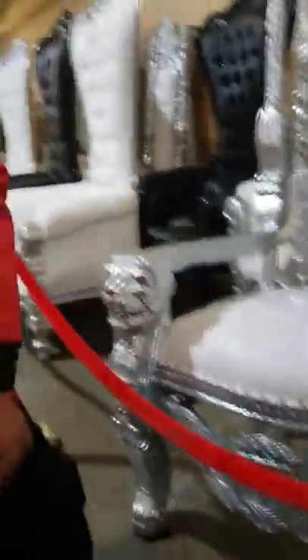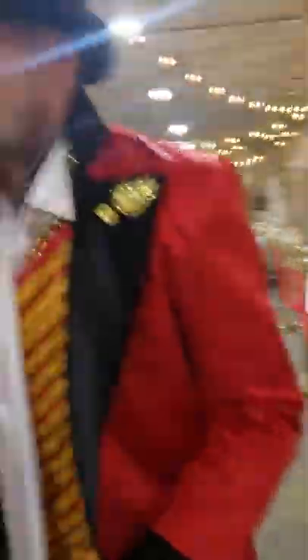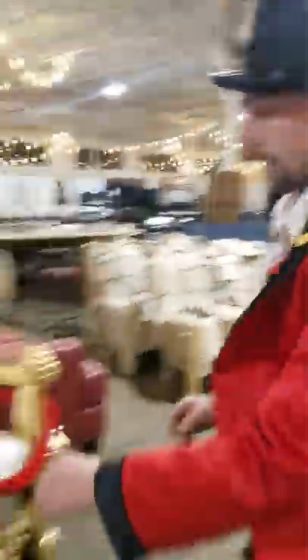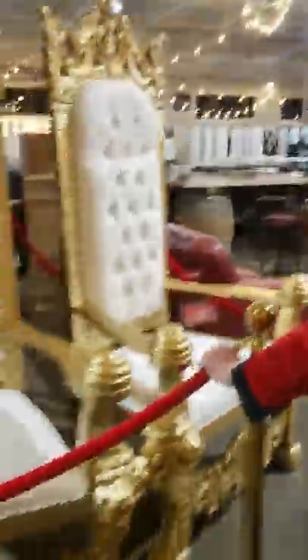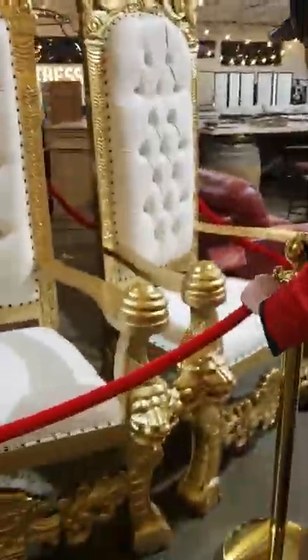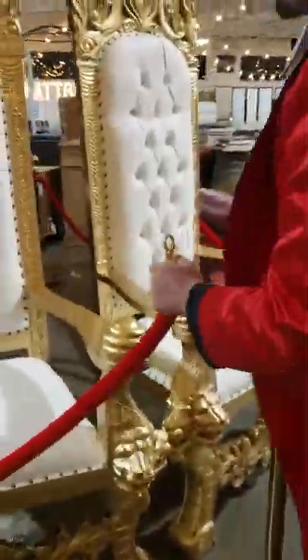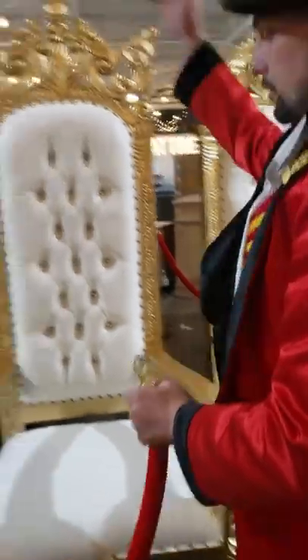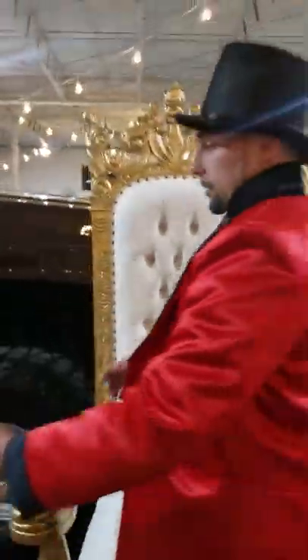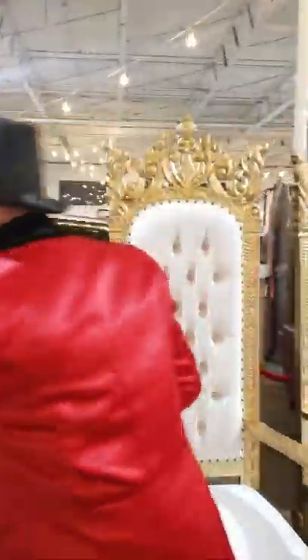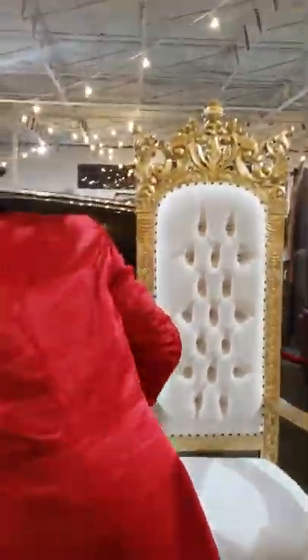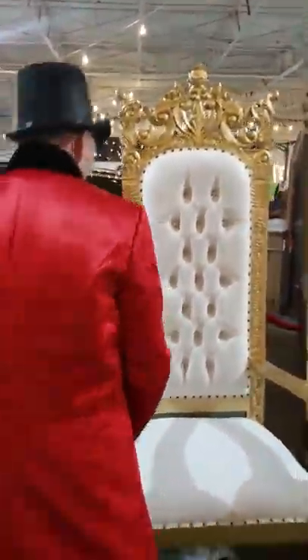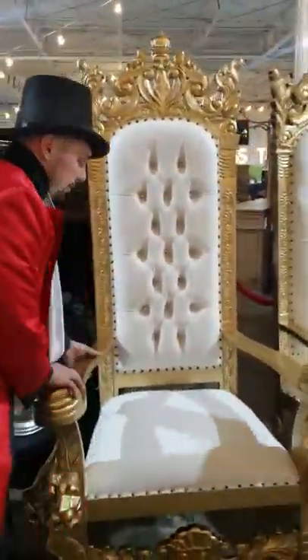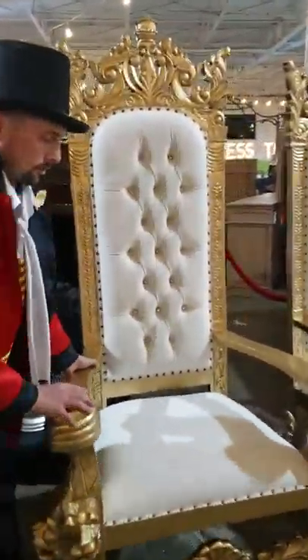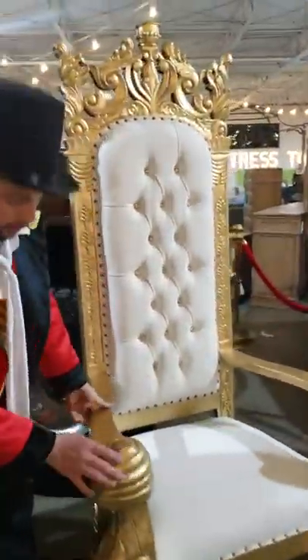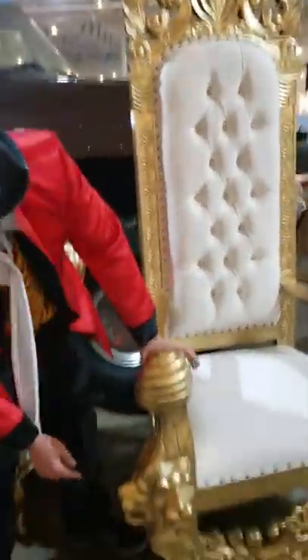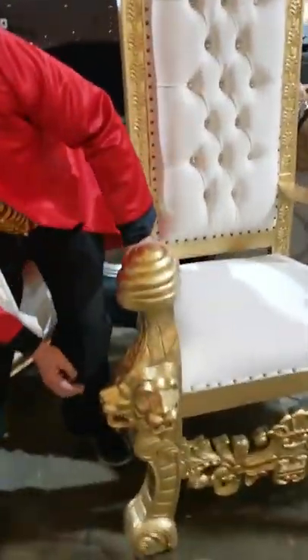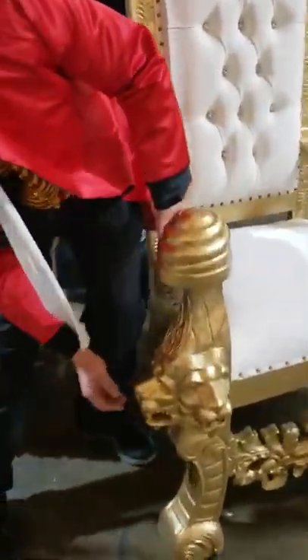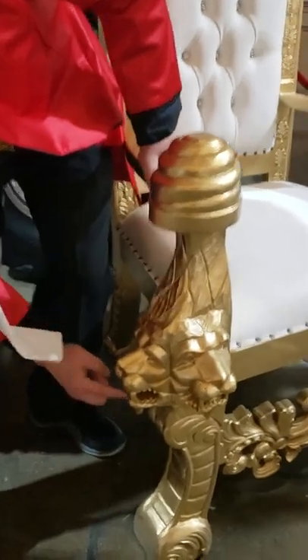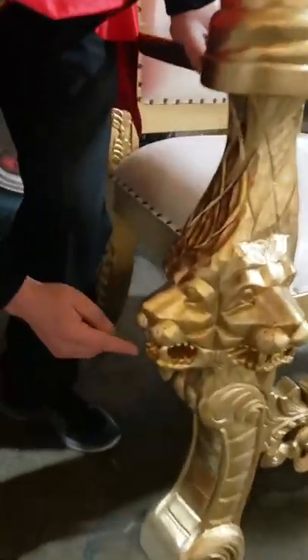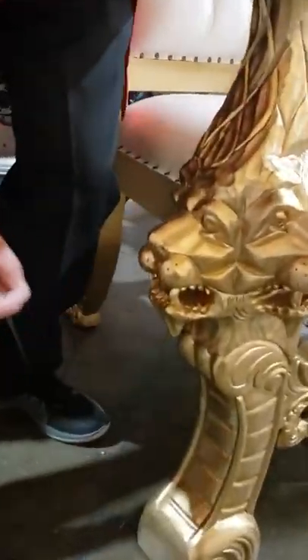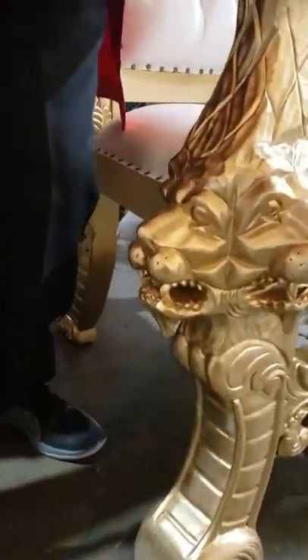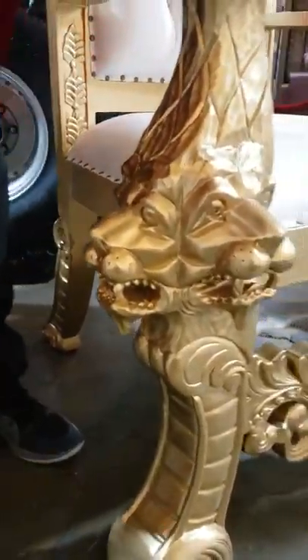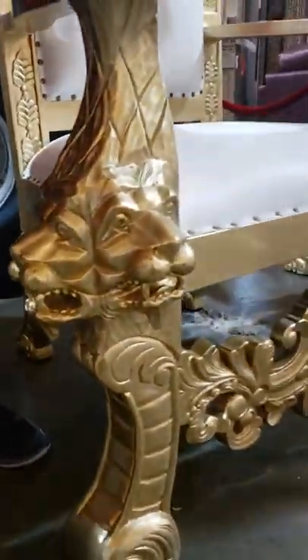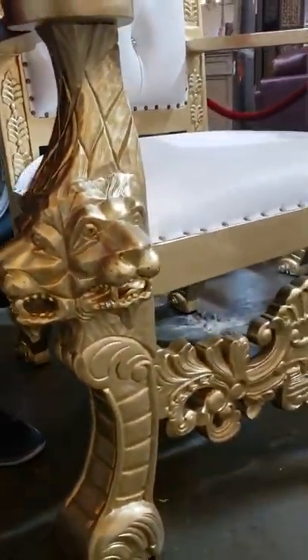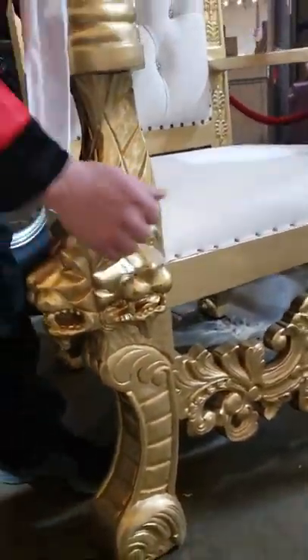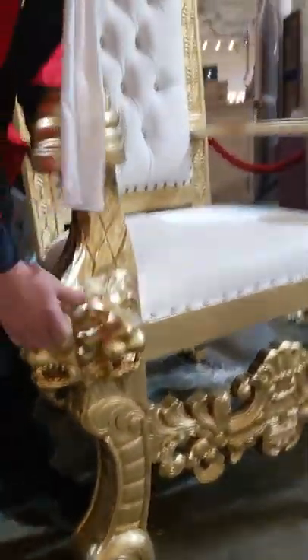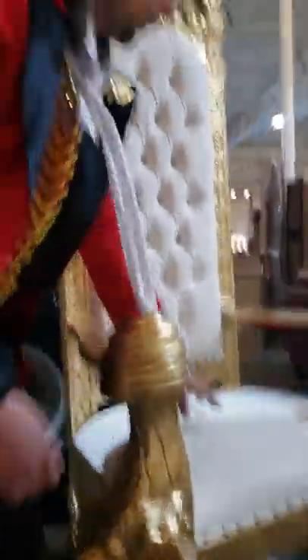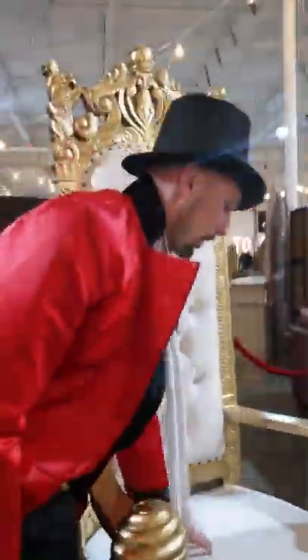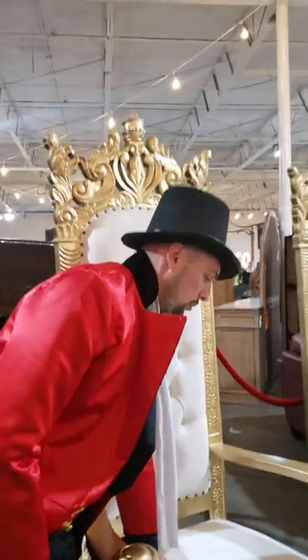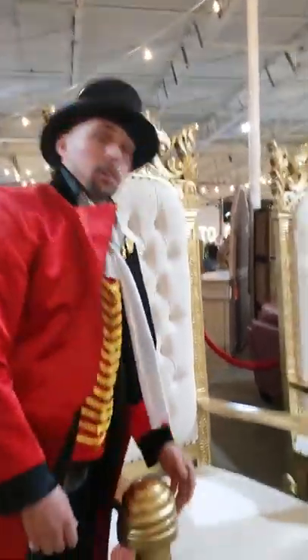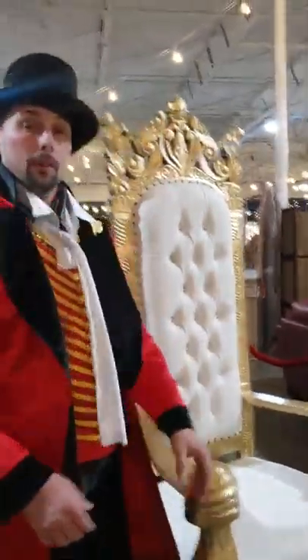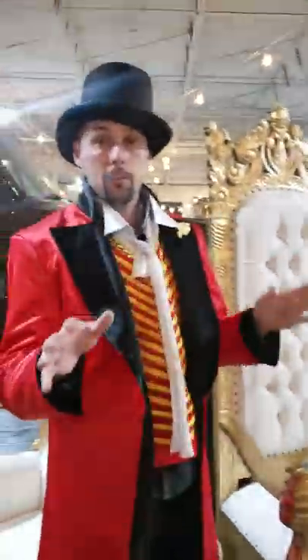Got these new chairs over here. These things are well over six feet tall — taller than me. It's got two lion heads in it, one on the right side with all the teeth and a tongue. It's a beautiful, beautiful chair. We've got two of them. These are great chairs, great for any event.